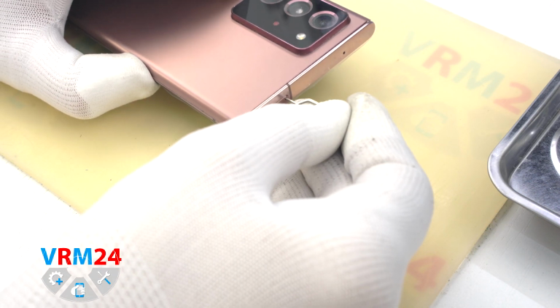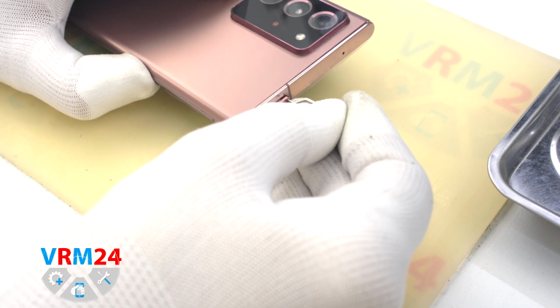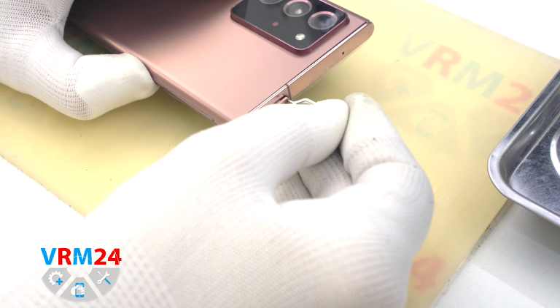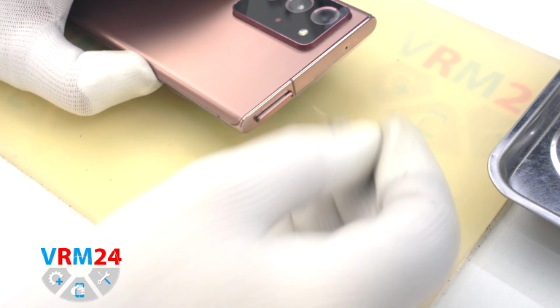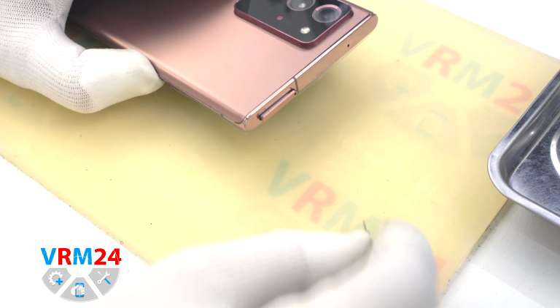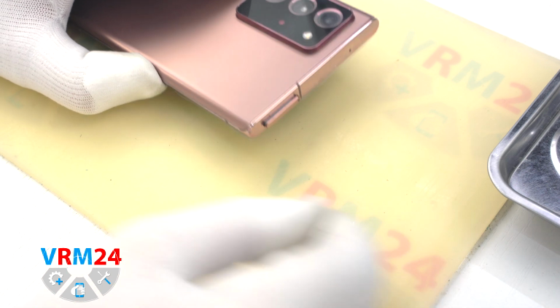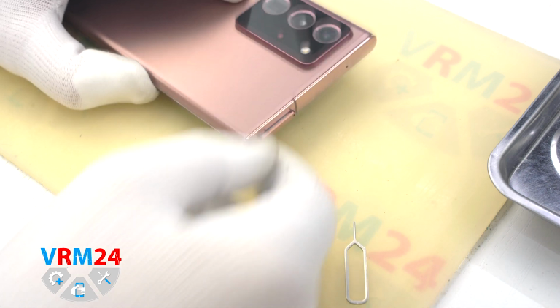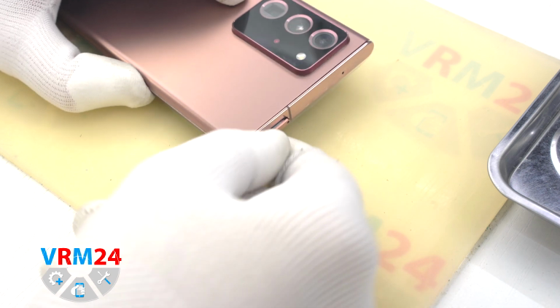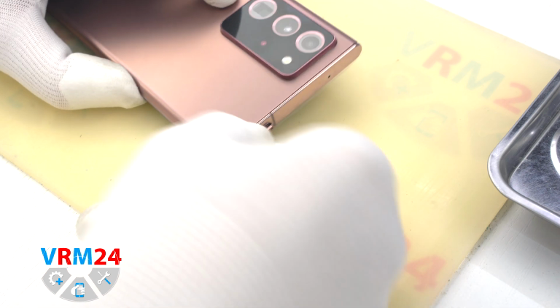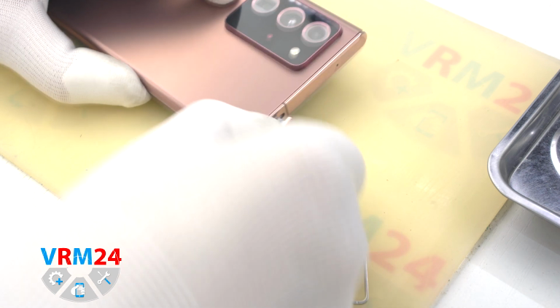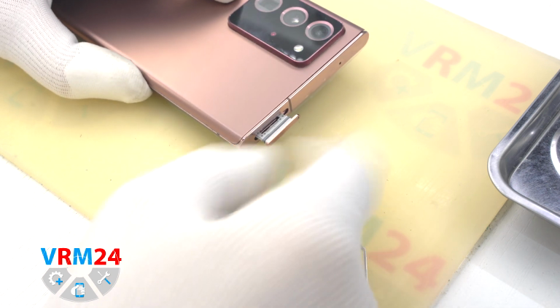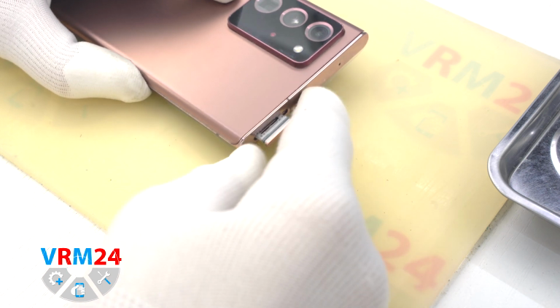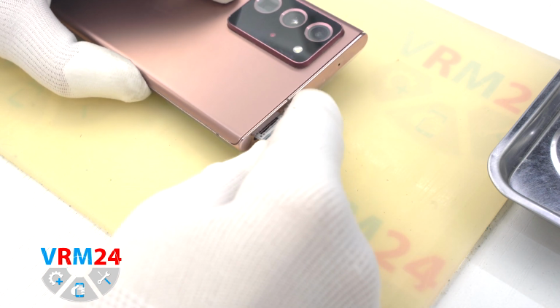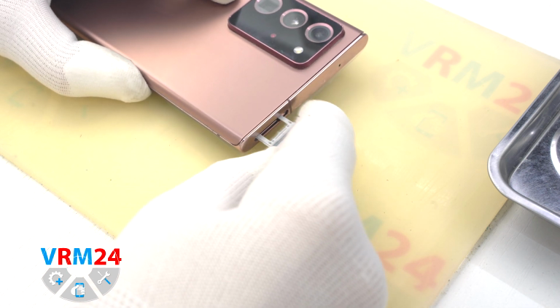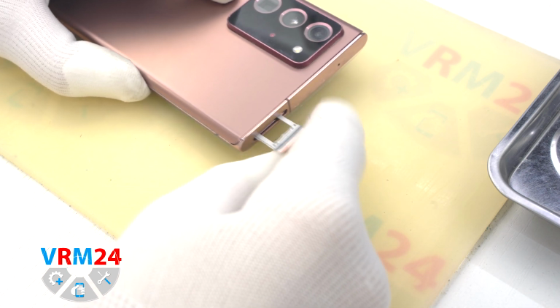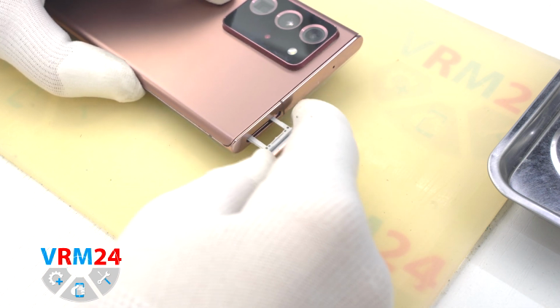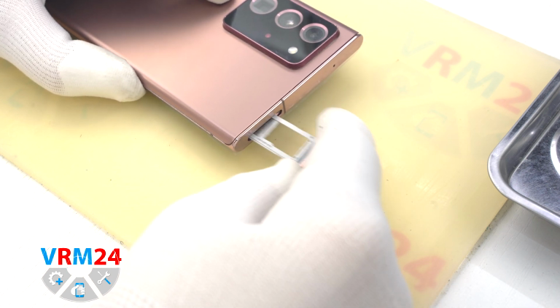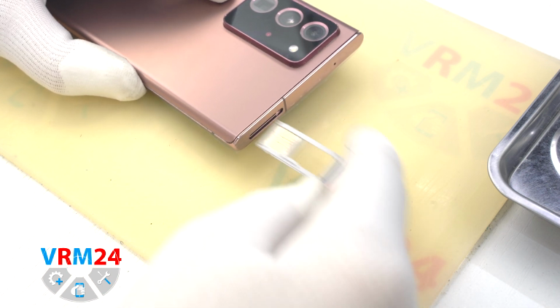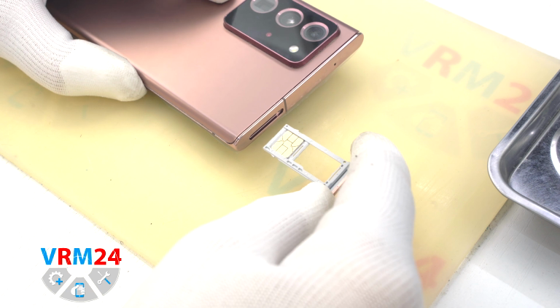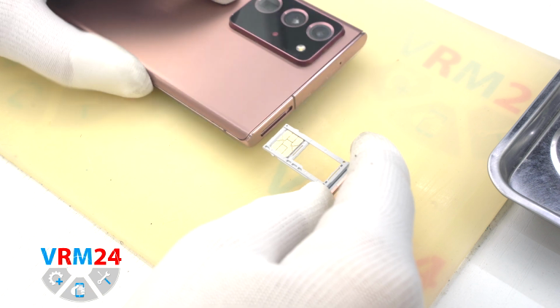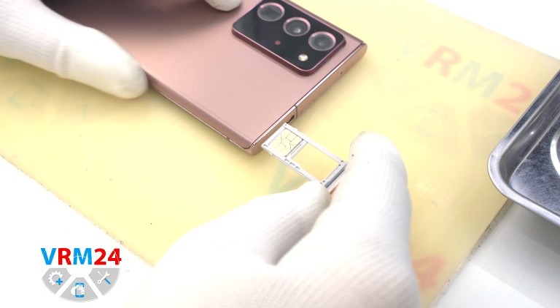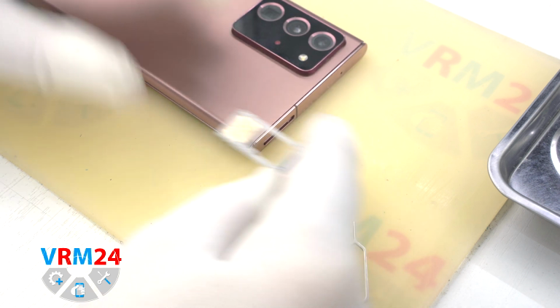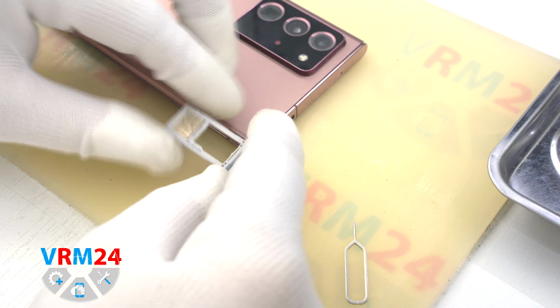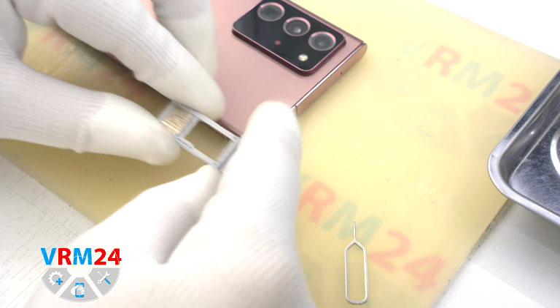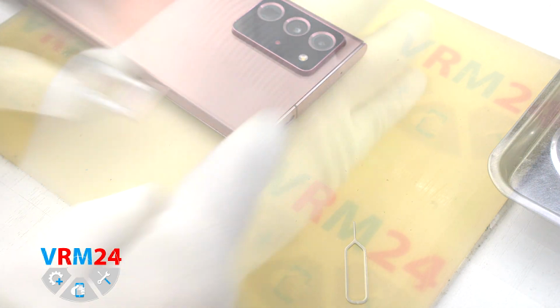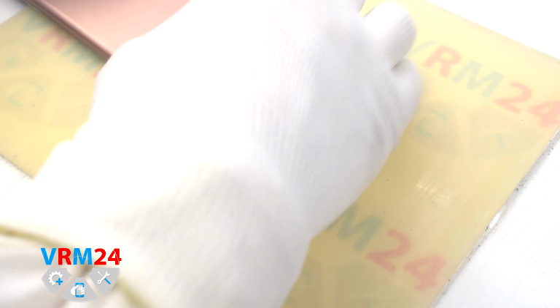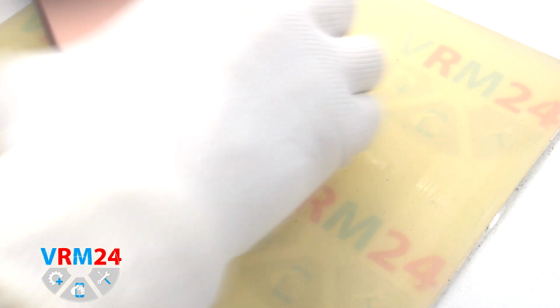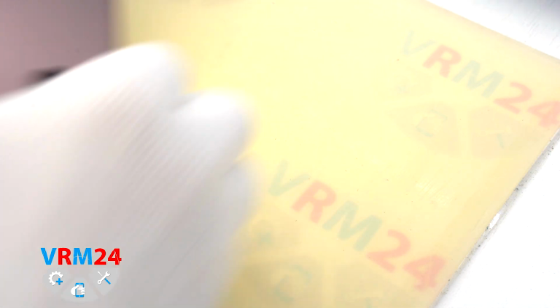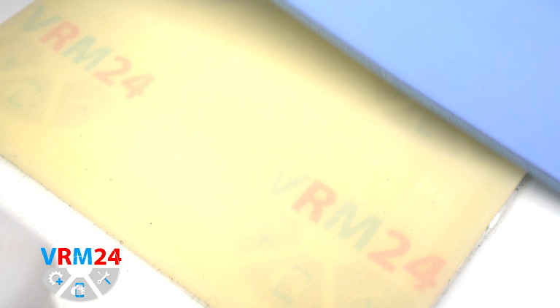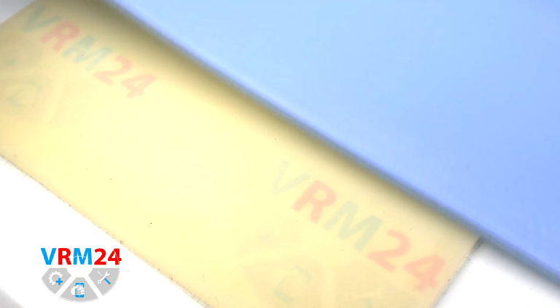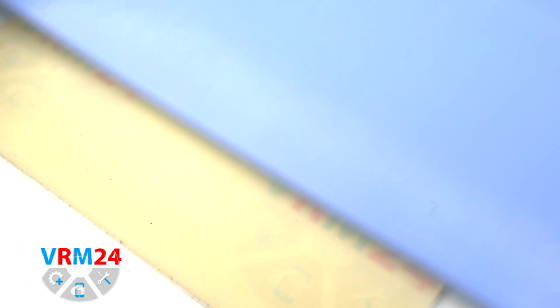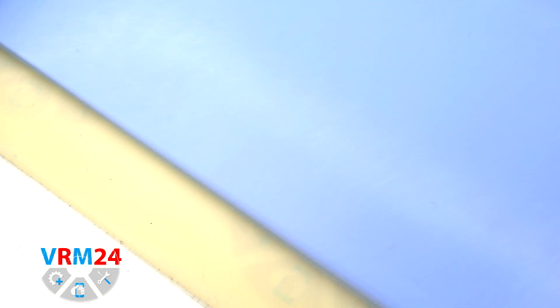First of all we have to take out the card tray. For this we use a special tool and we take out the combined SIM cards and memory card tray.